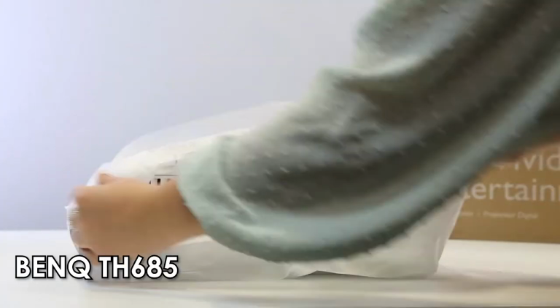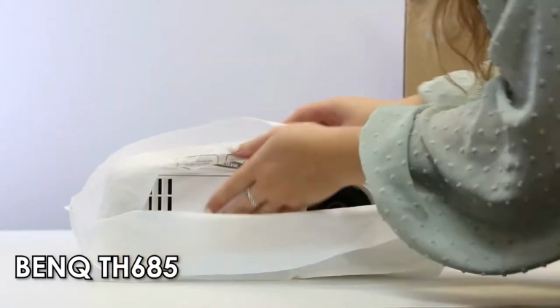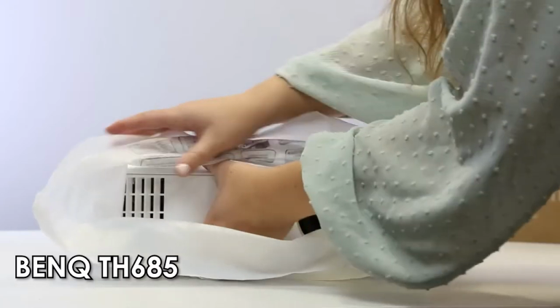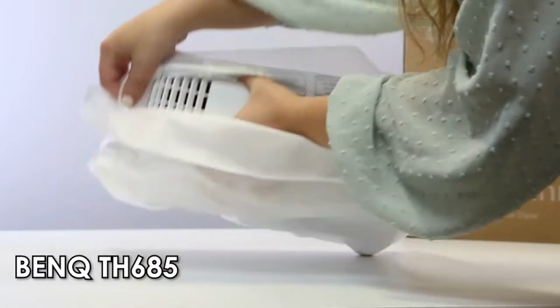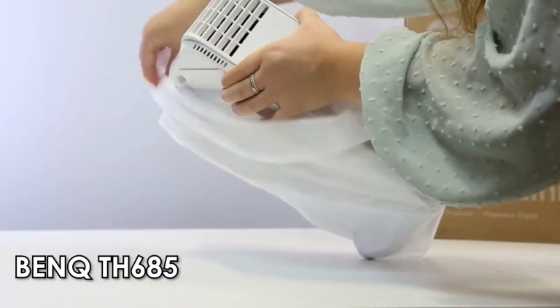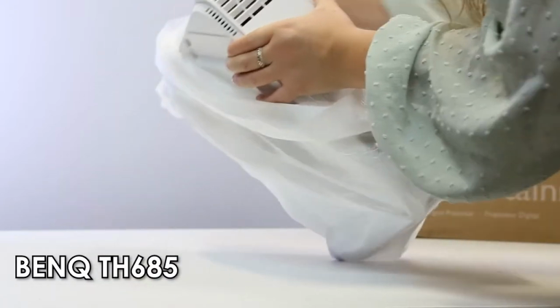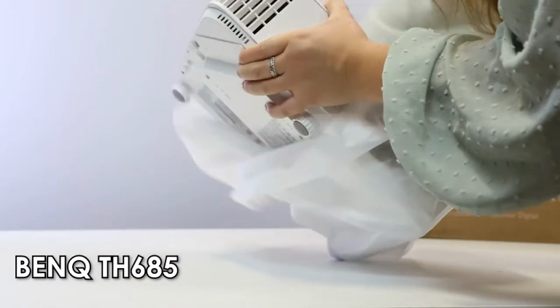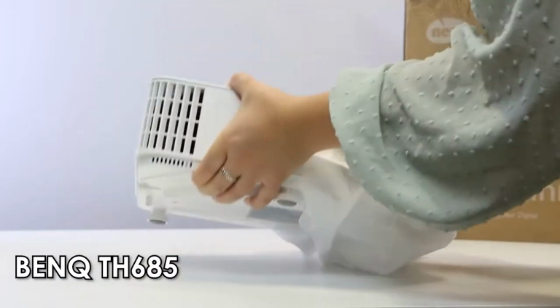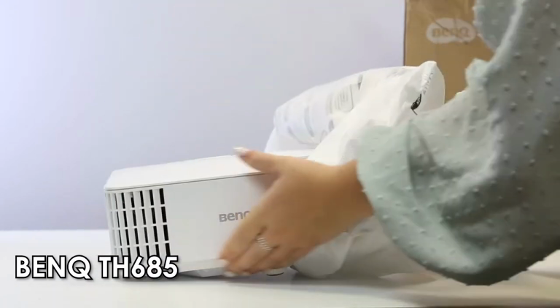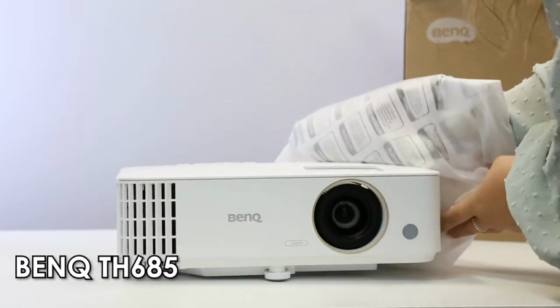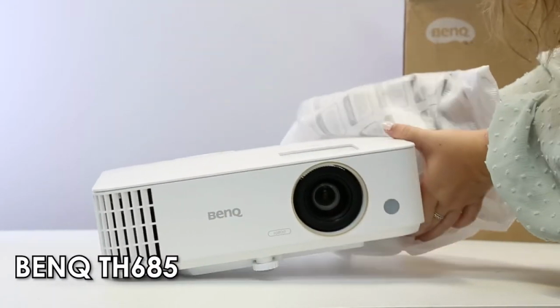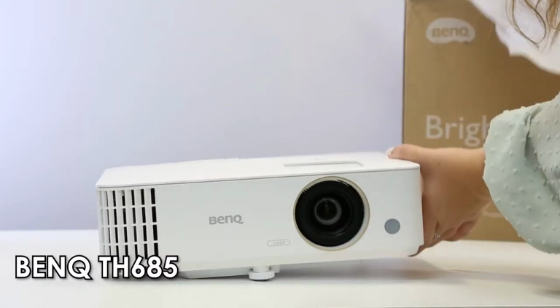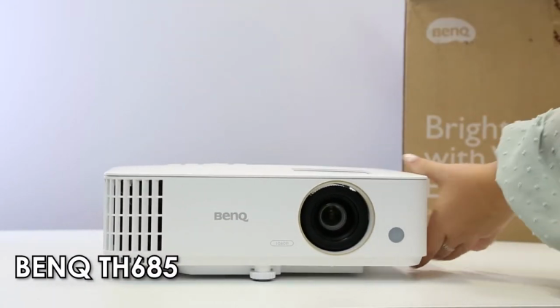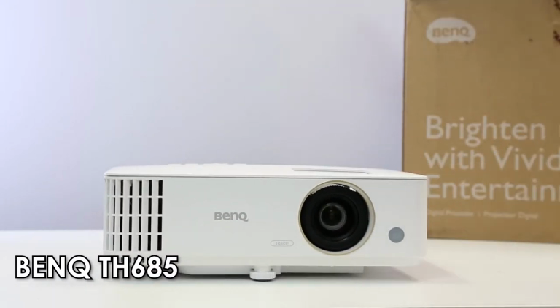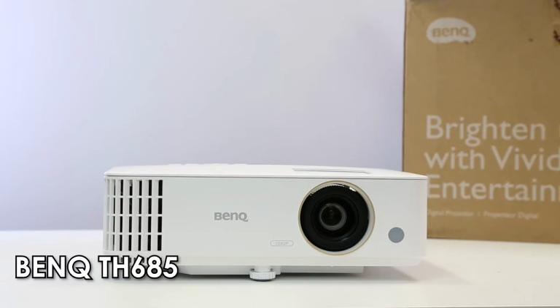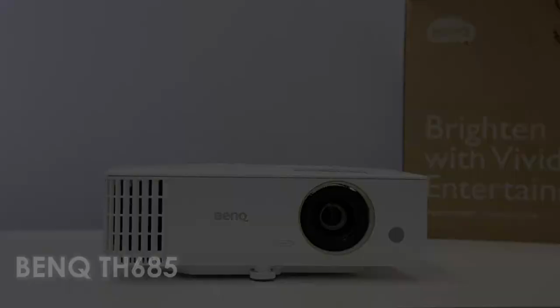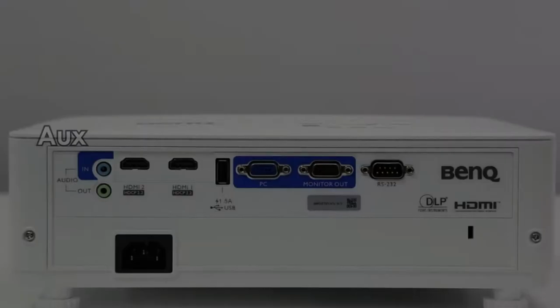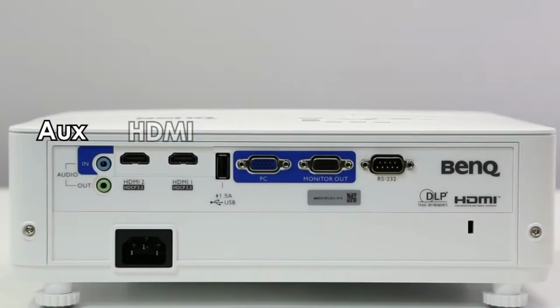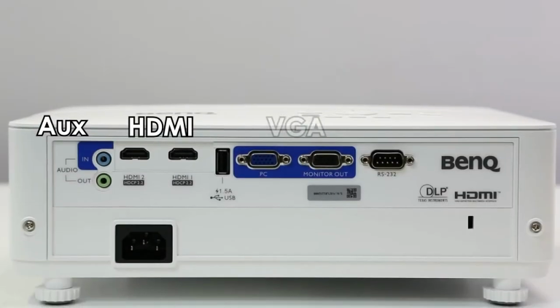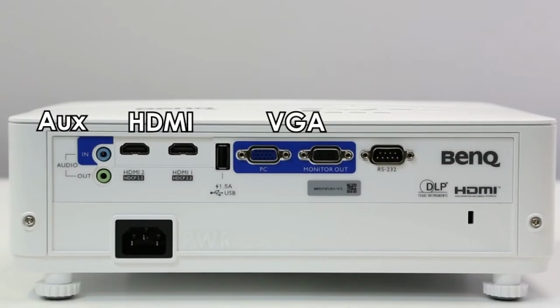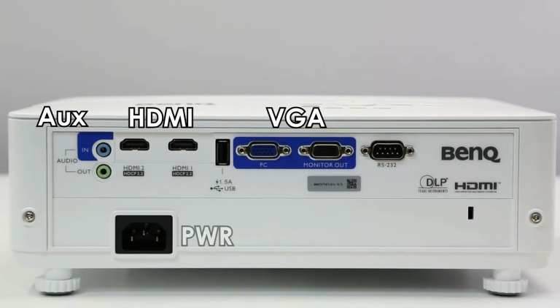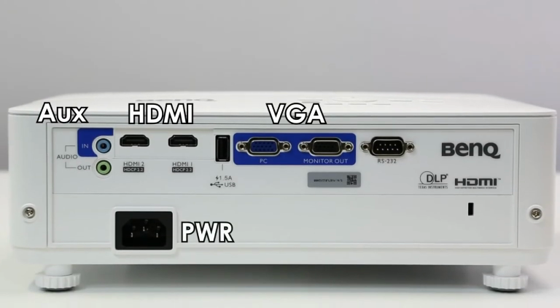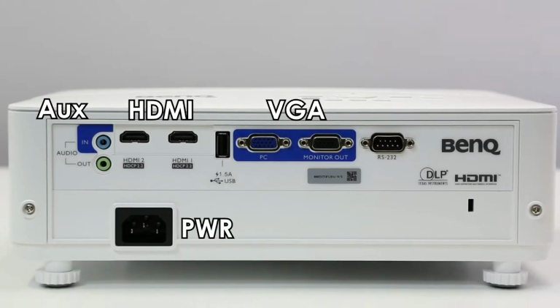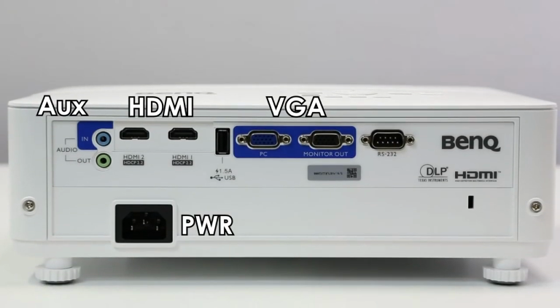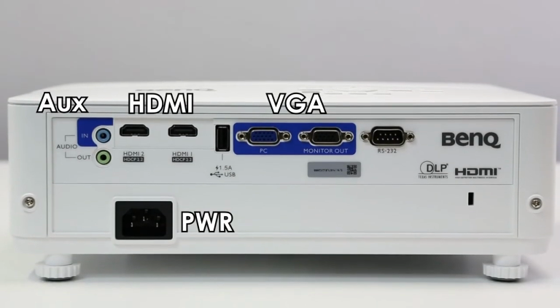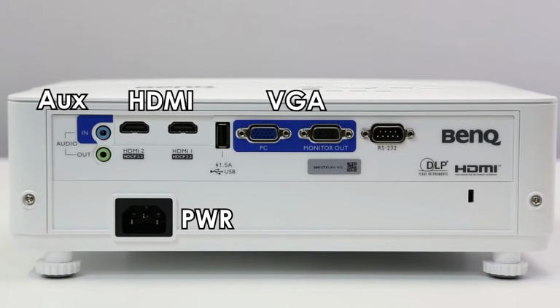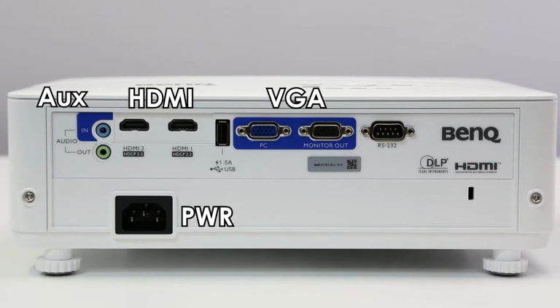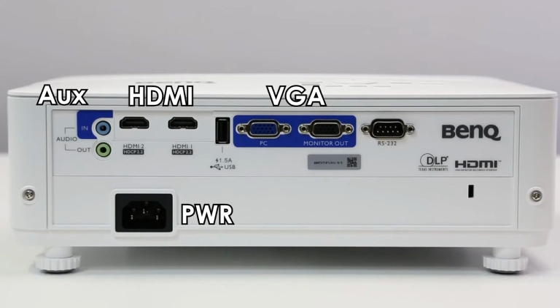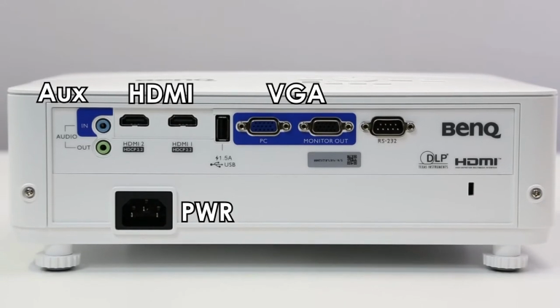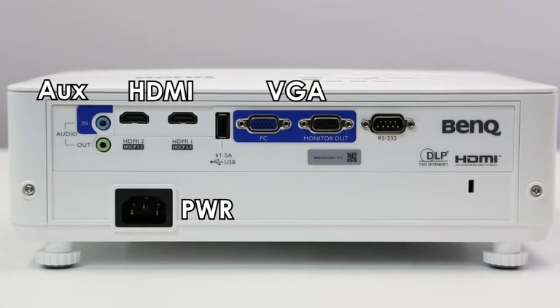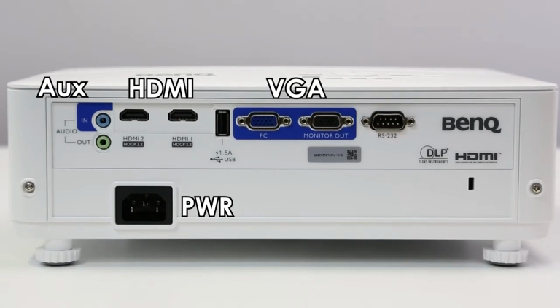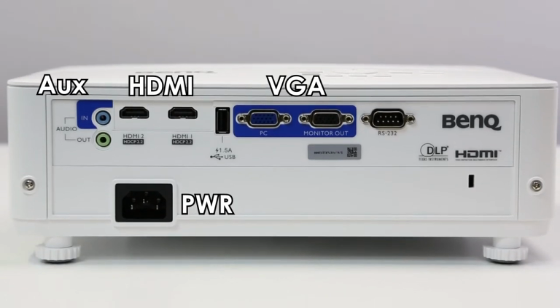This 1080p projector has a fresh and modern design and also has great connectivity features. The projector has a collection of handy ports including audio in and out, HDMI and VGA input and output.